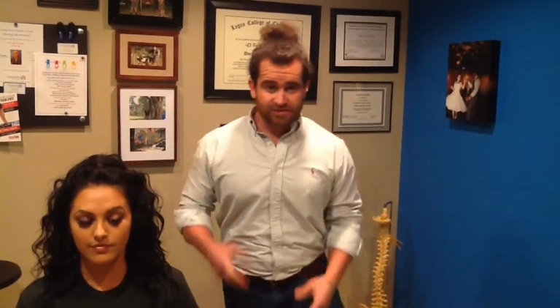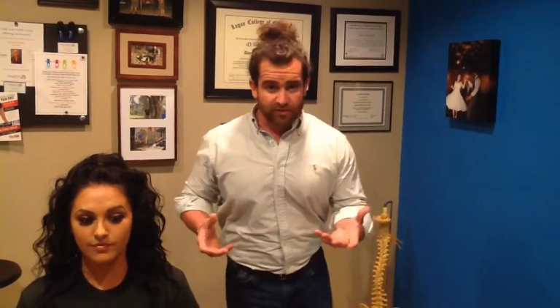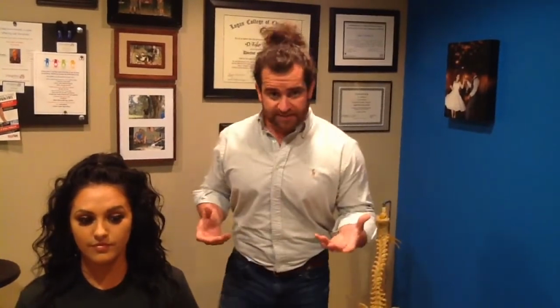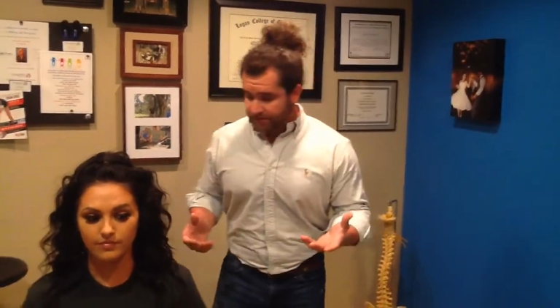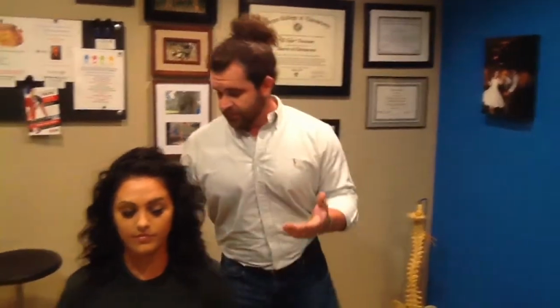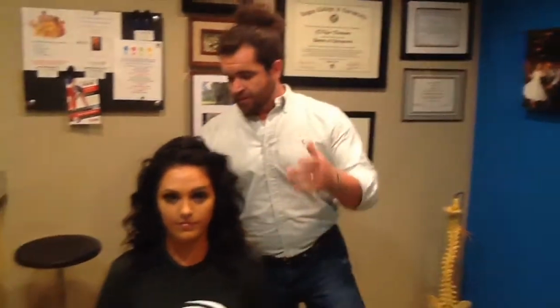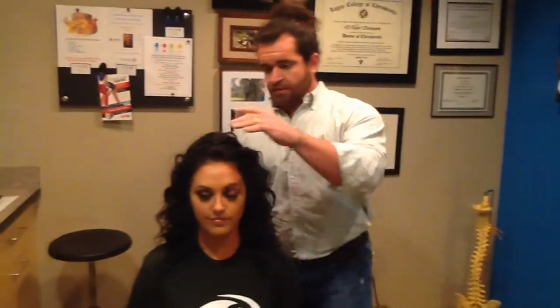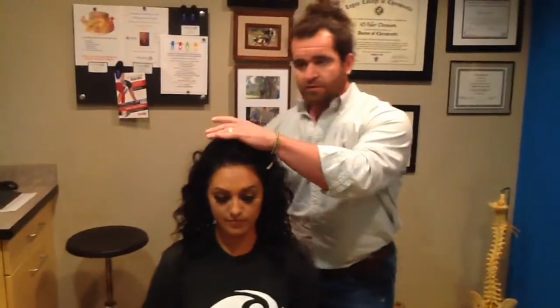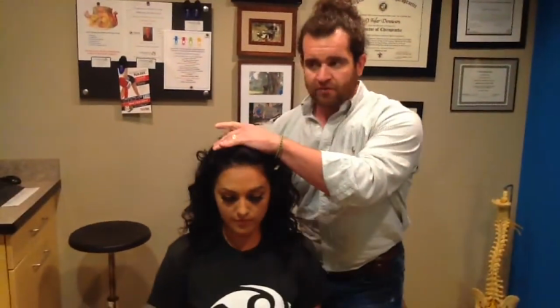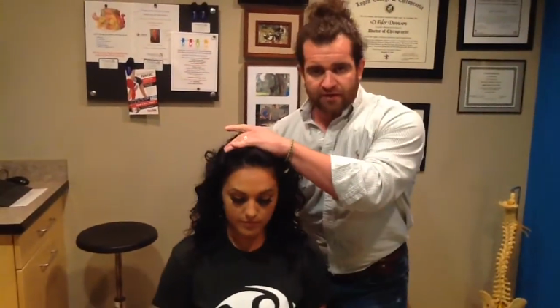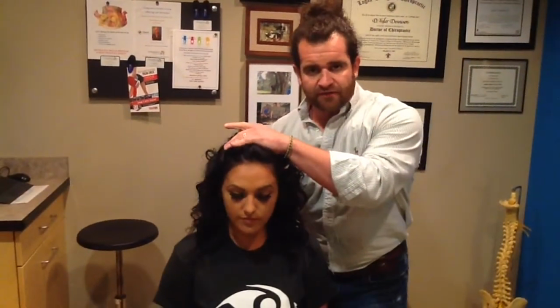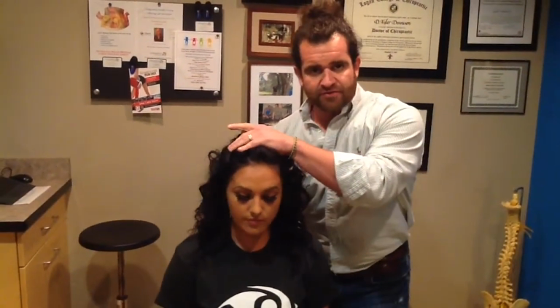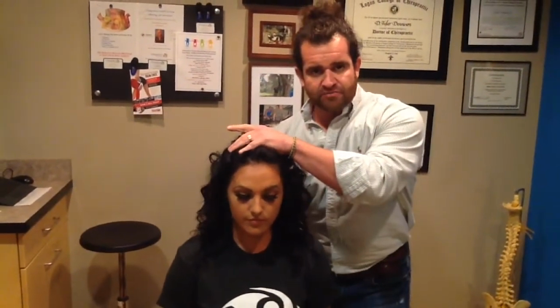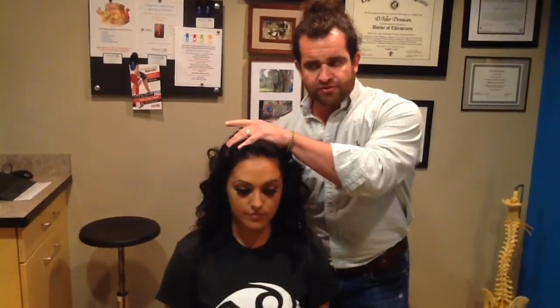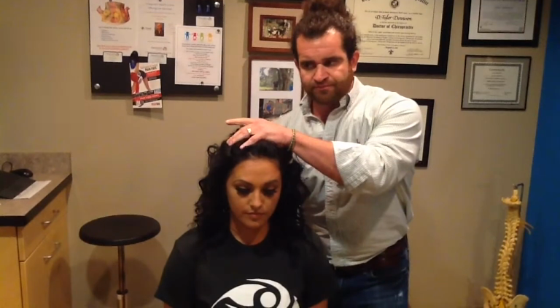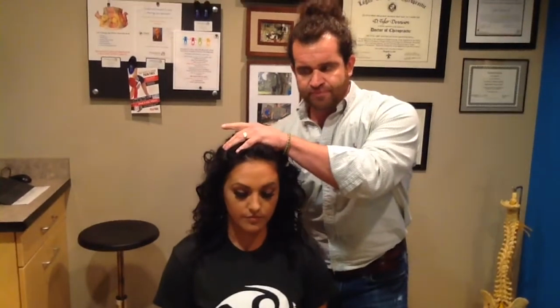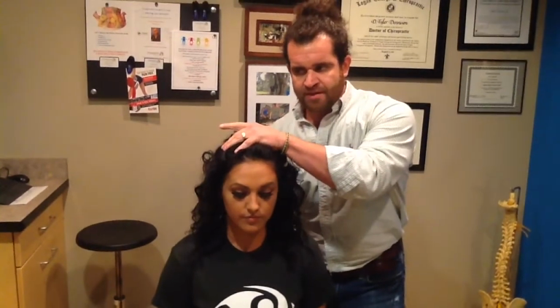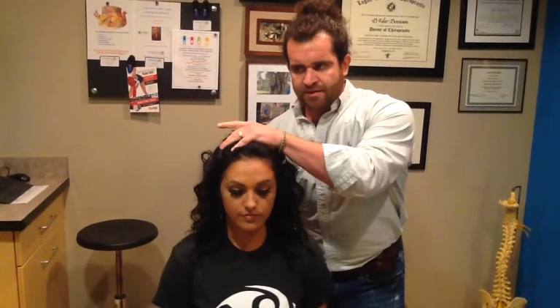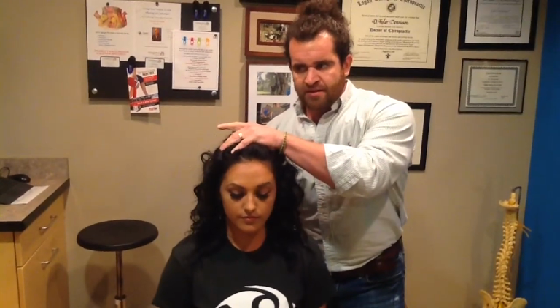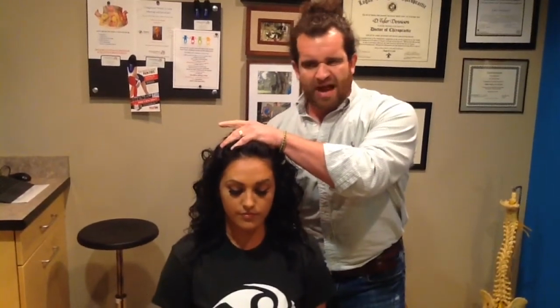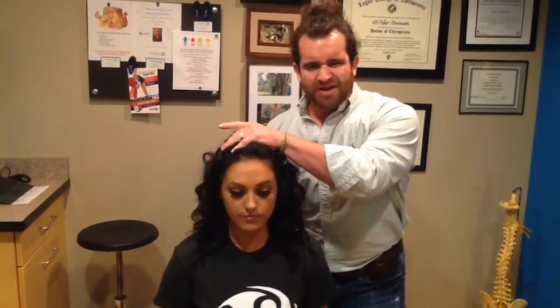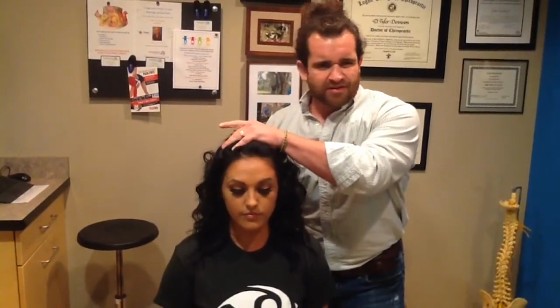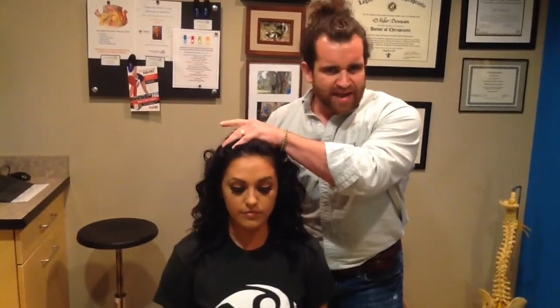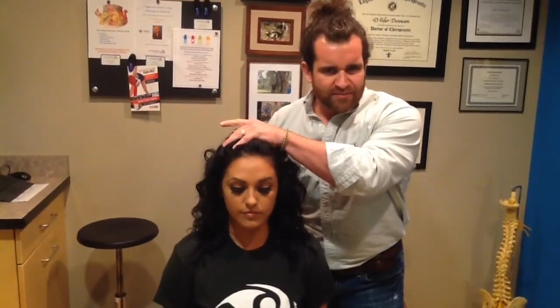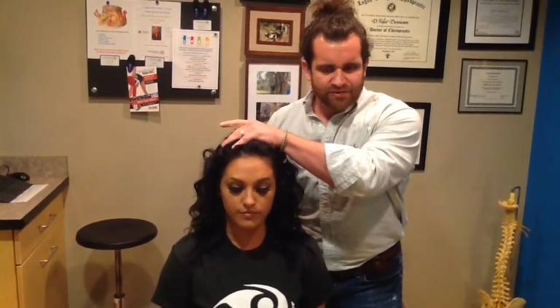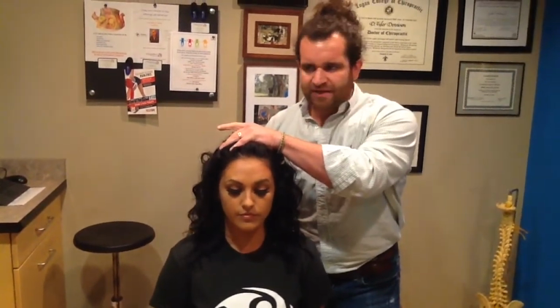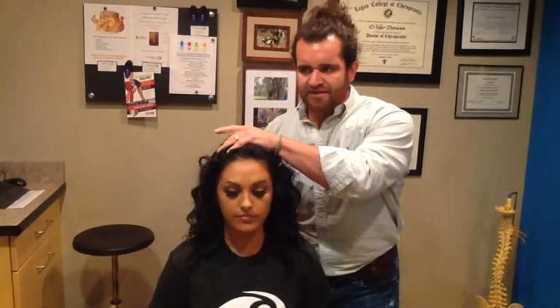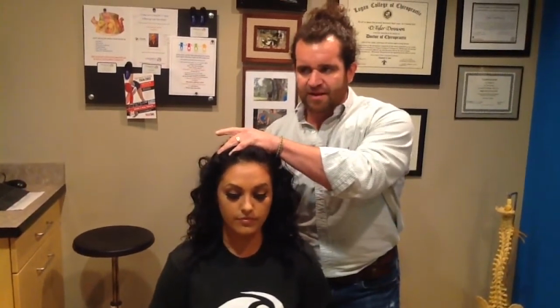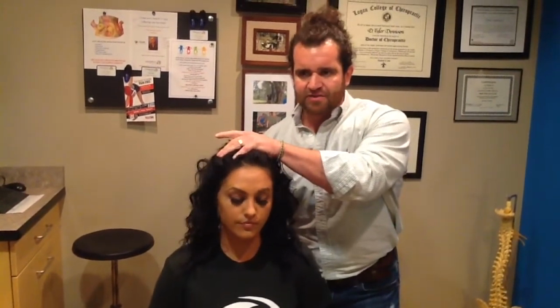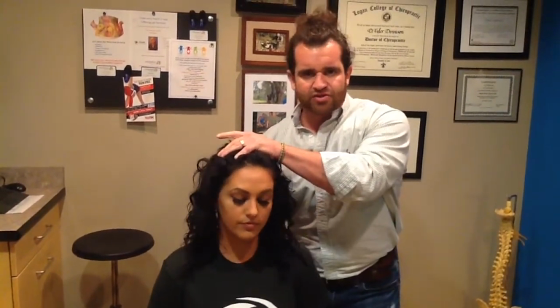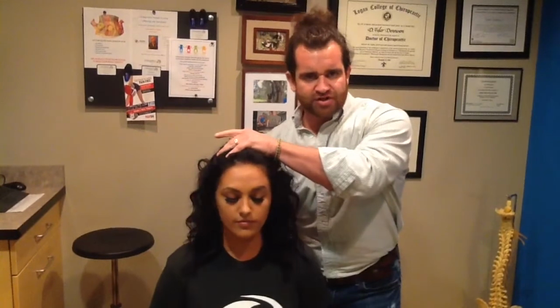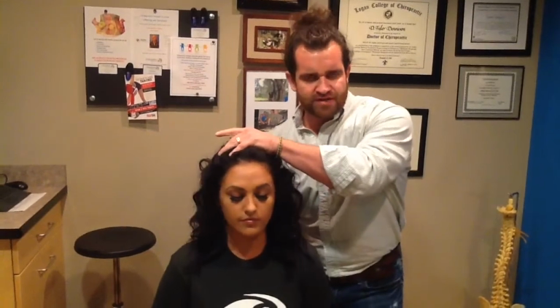Starting with the assessment, we'll come over and feel for any restricted motion, any hypertonic or spazzy muscles, anything that's going to make any sort of restriction in there.